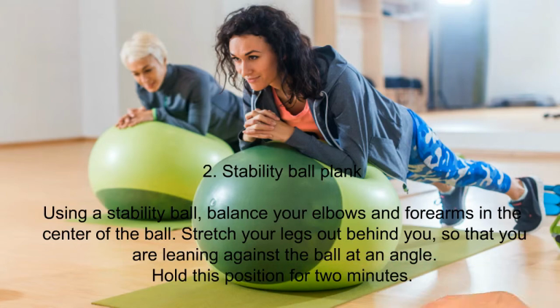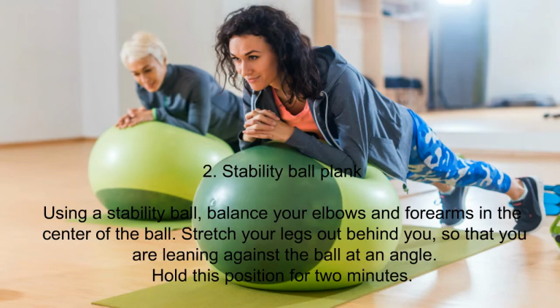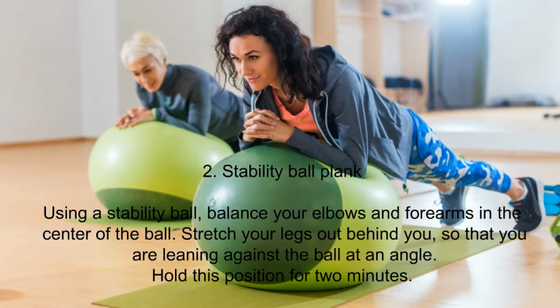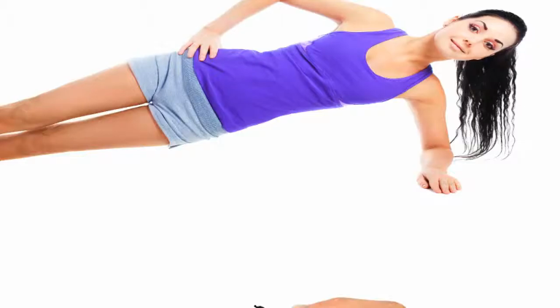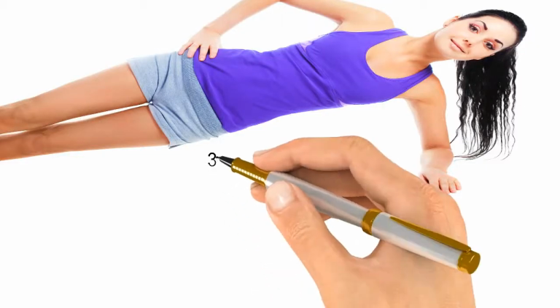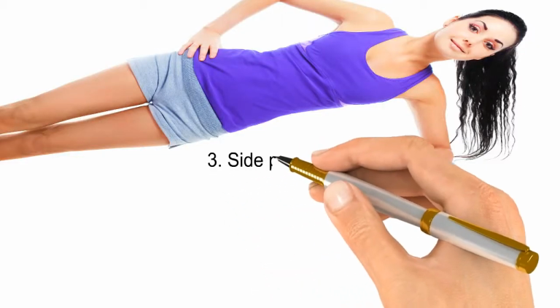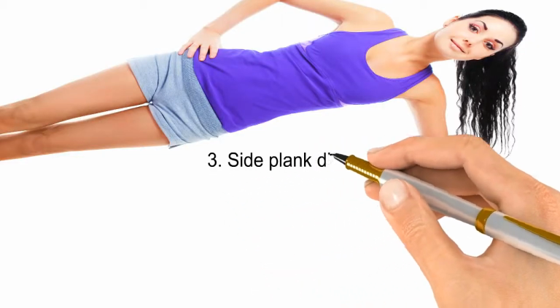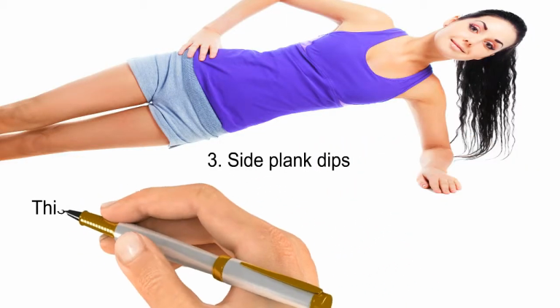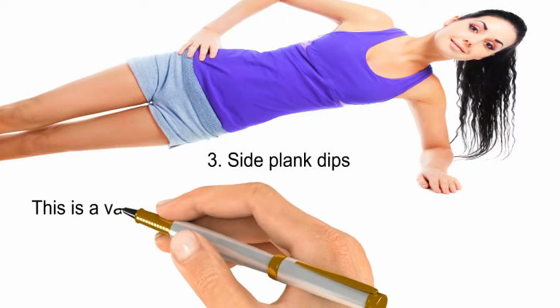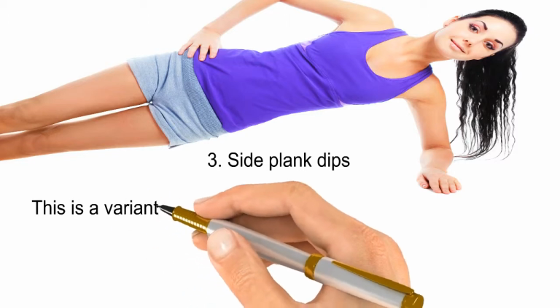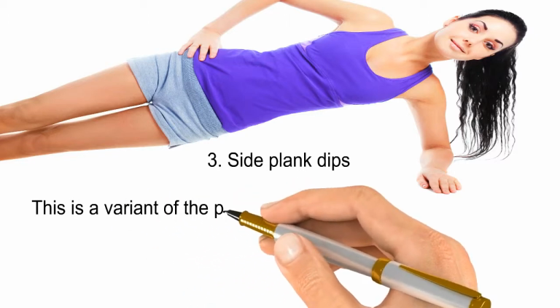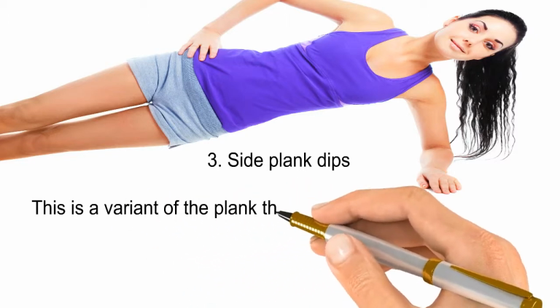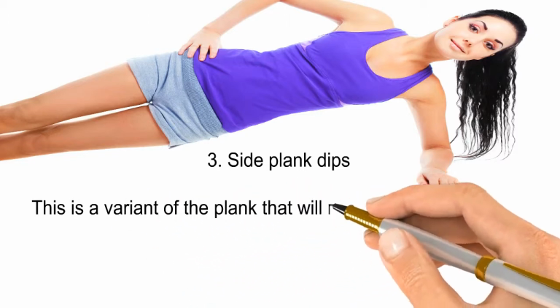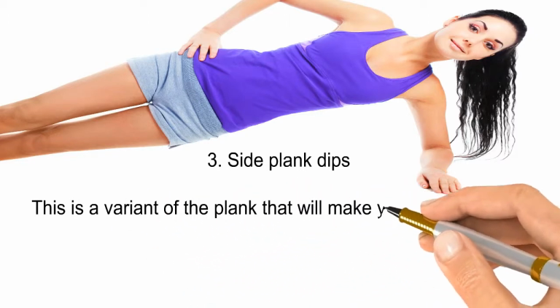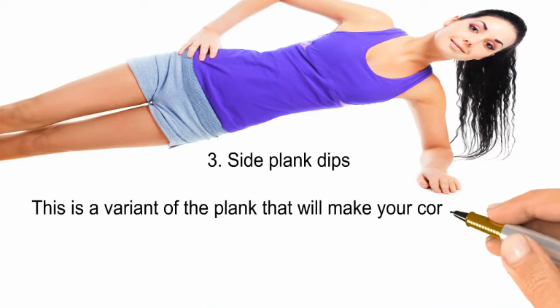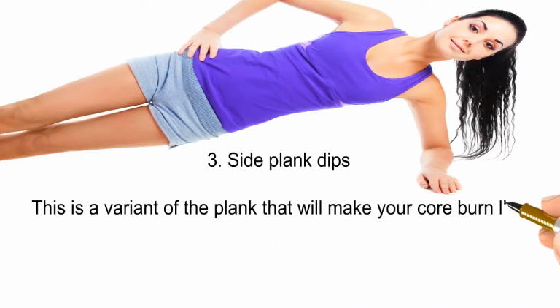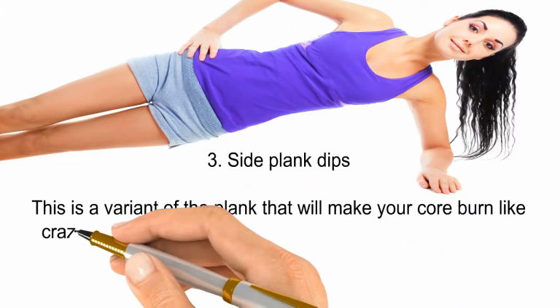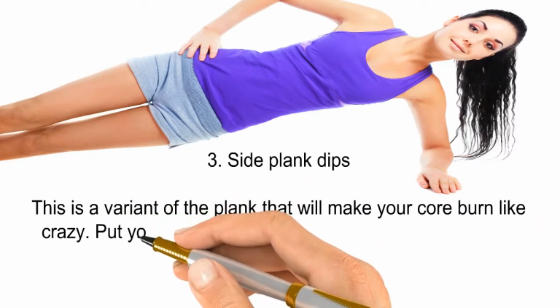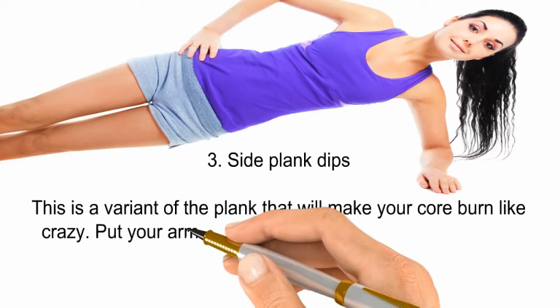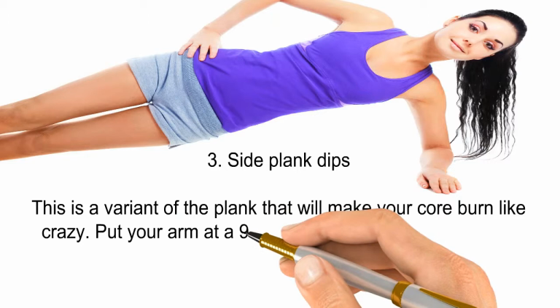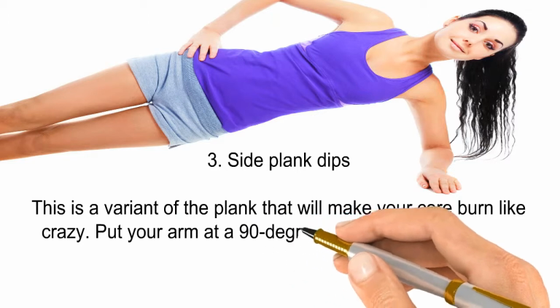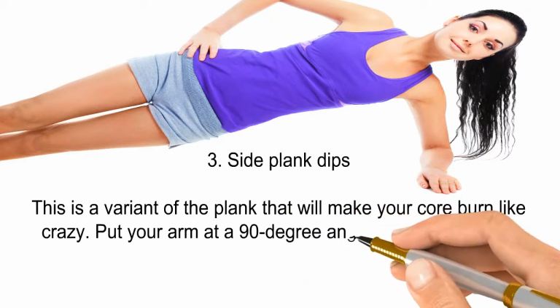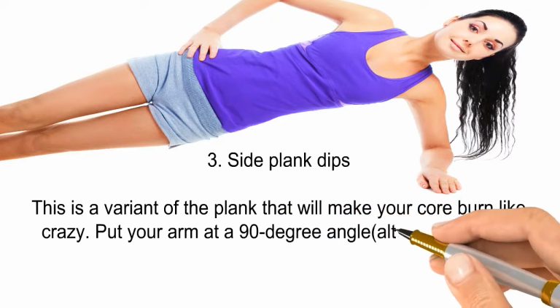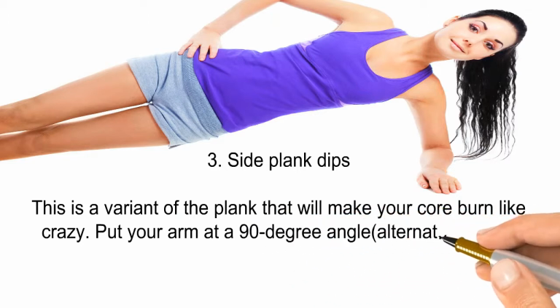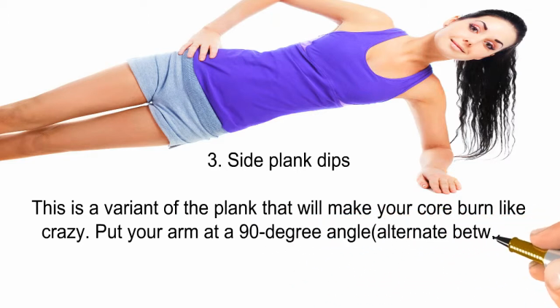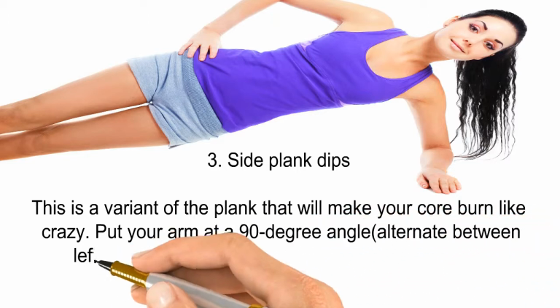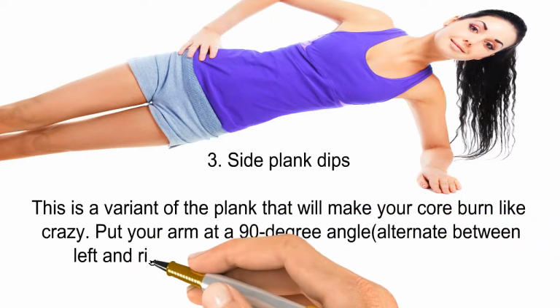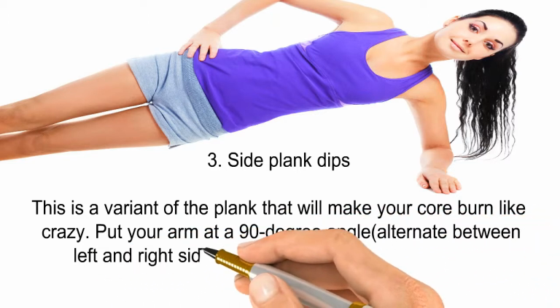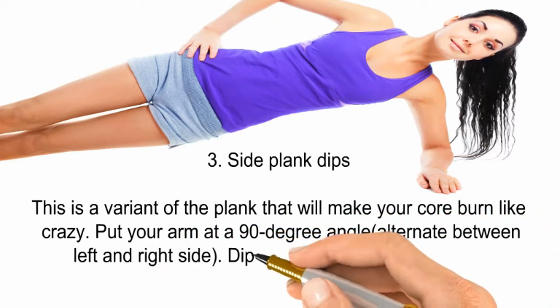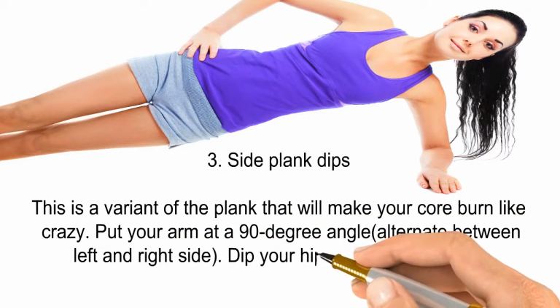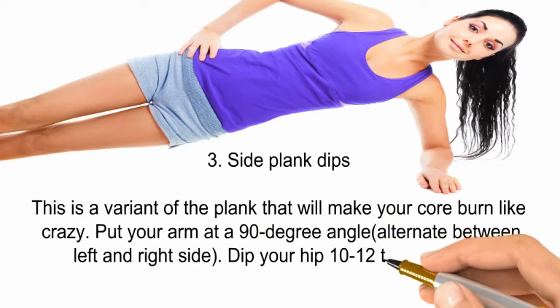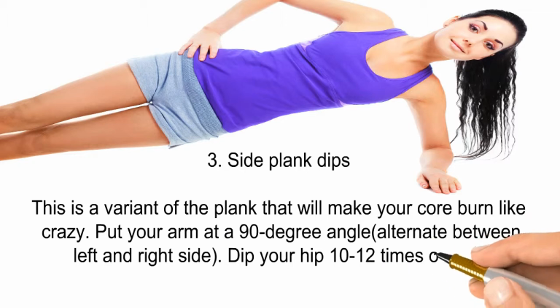Number three: side plank dips. This is a variant of the plank that will make your core burn like crazy. Put your arm at a 90-degree angle, alternate between left and right side, and dip your hip 10 to 12 times on one side, then switch.